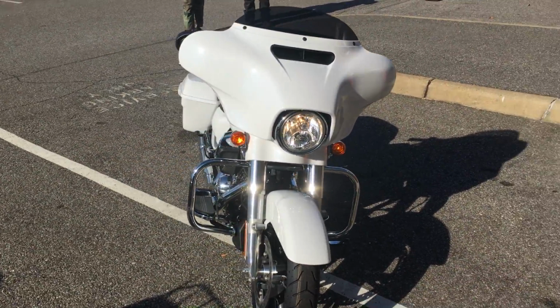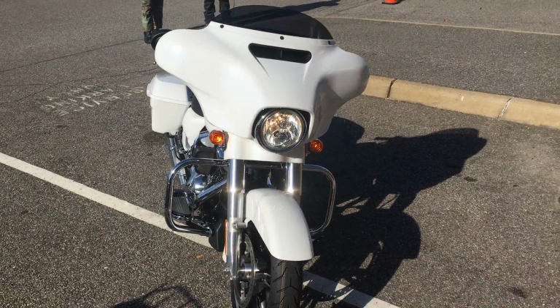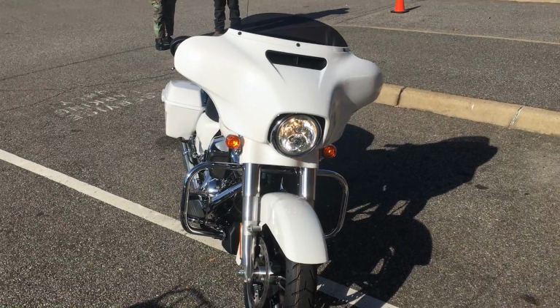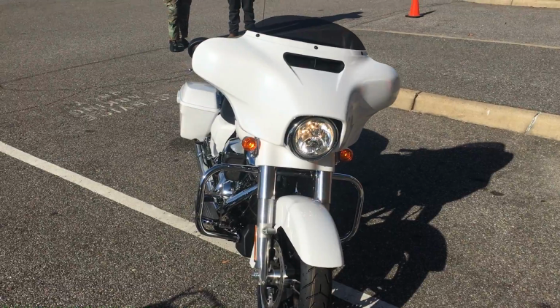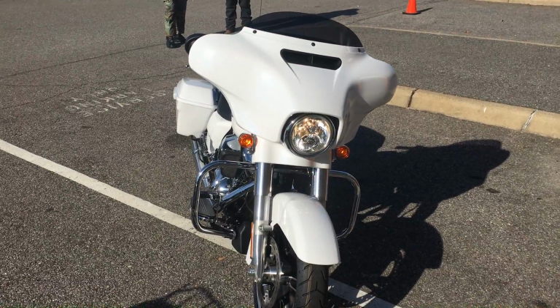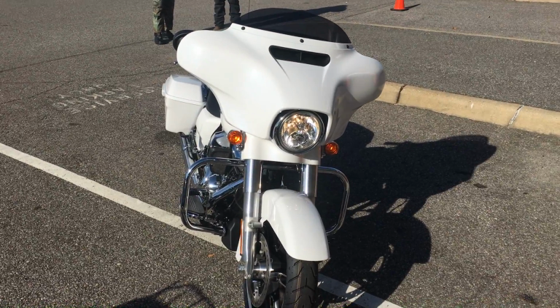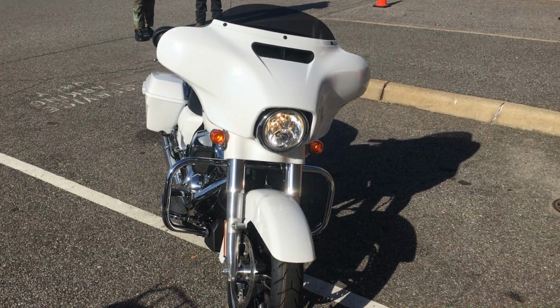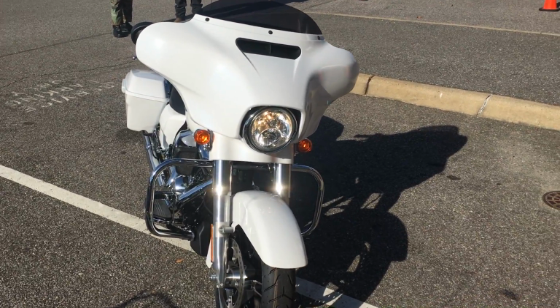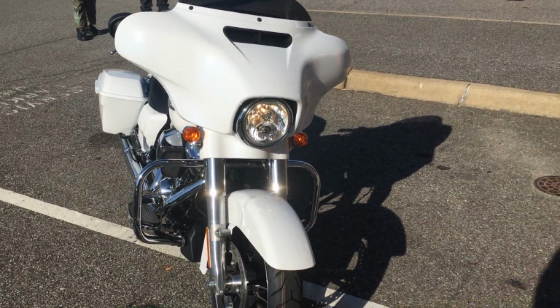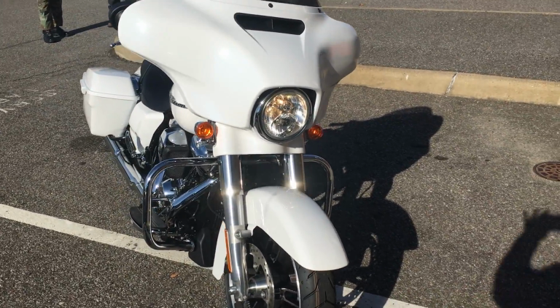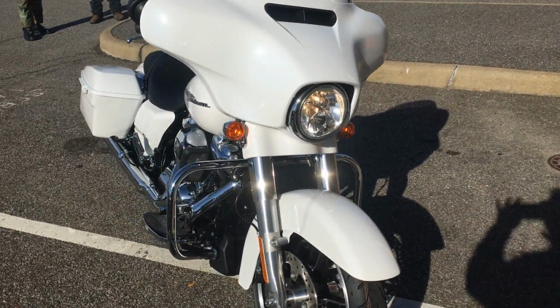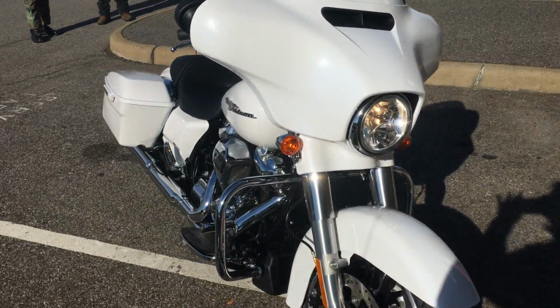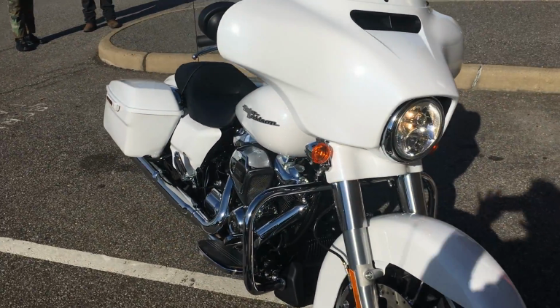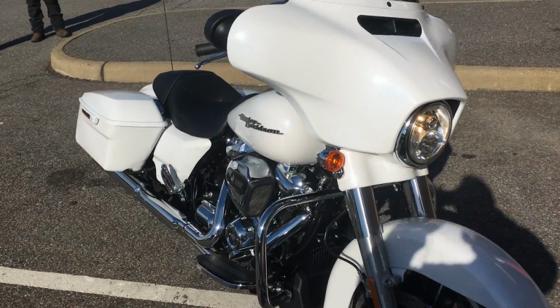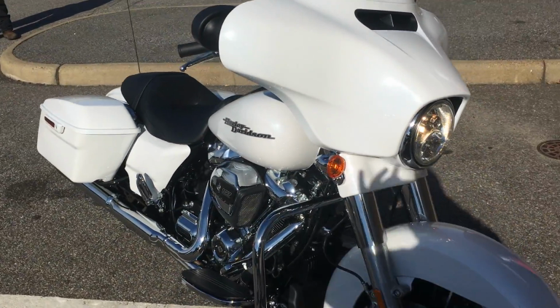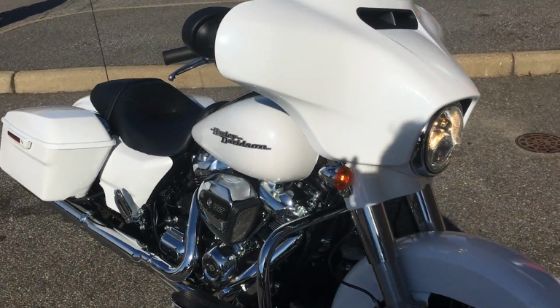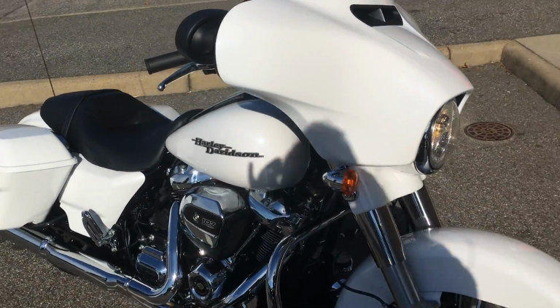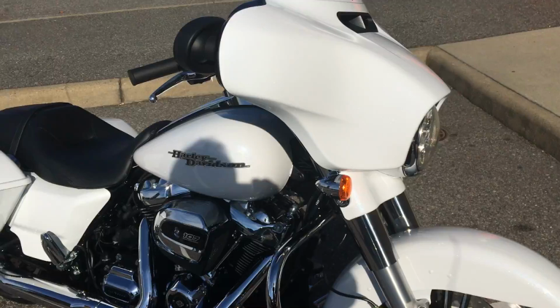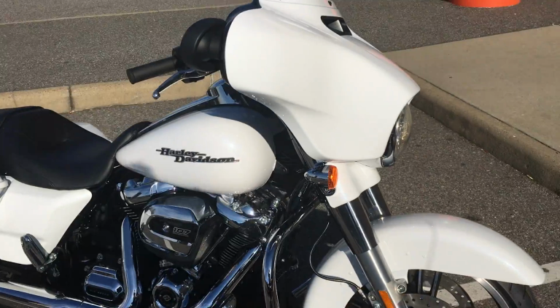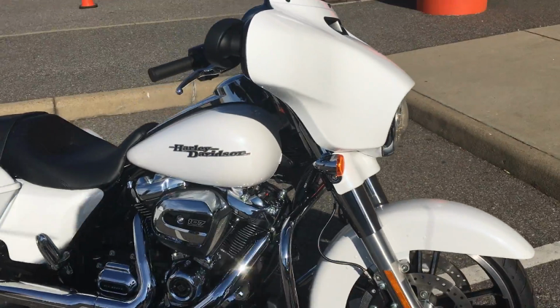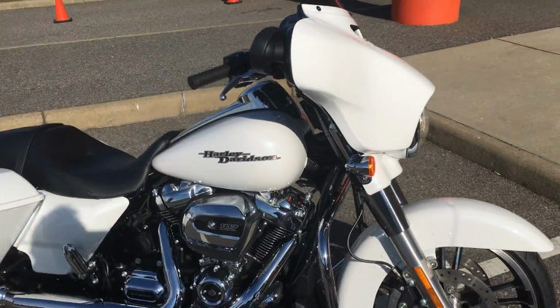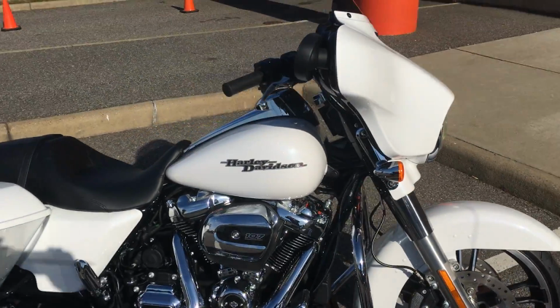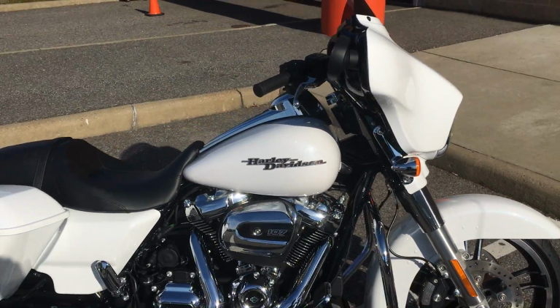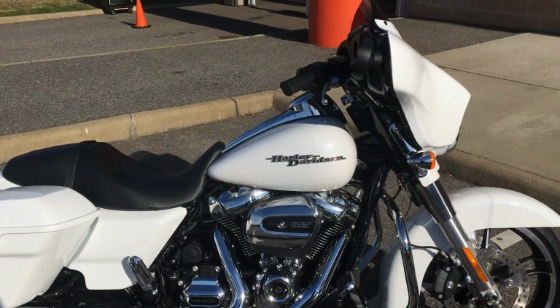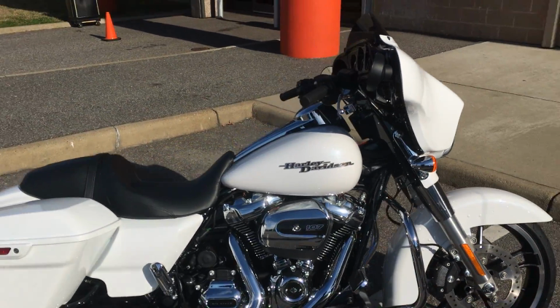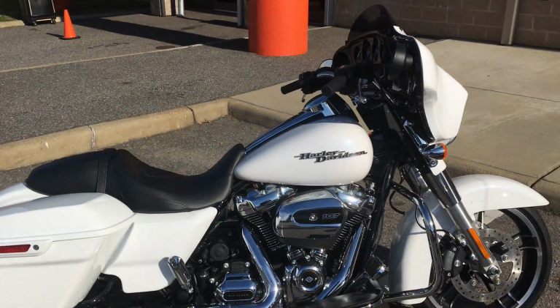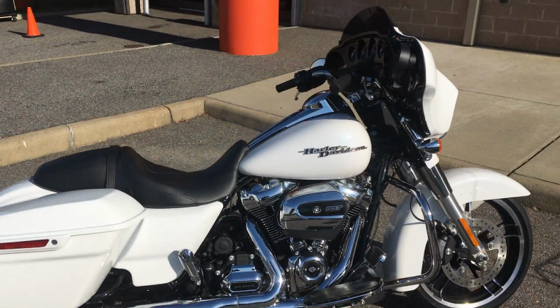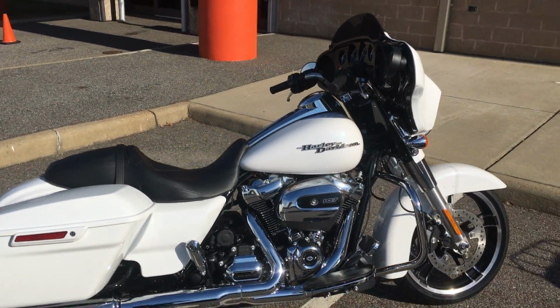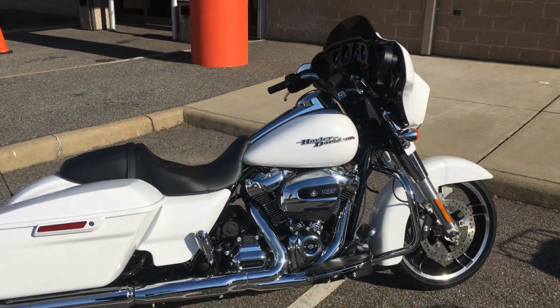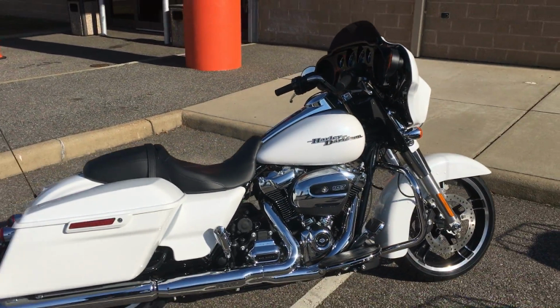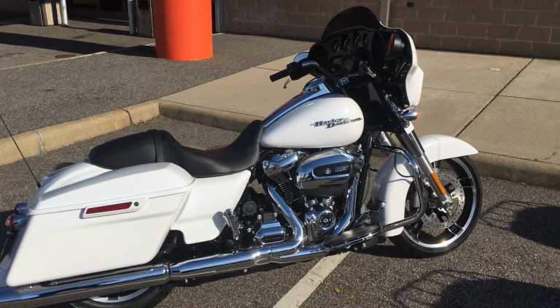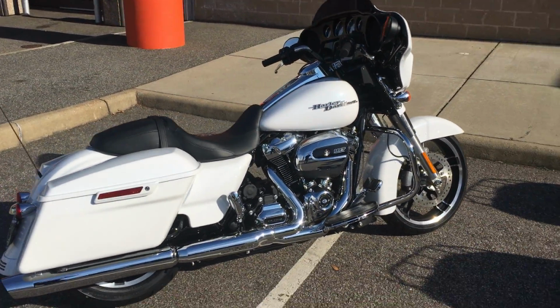107, four vials per cylinder, the Milwaukee 8, screaming down the highway, music blaring — you know this is the bike you want to own. Come out and see it at Bayside Harley Davidson.